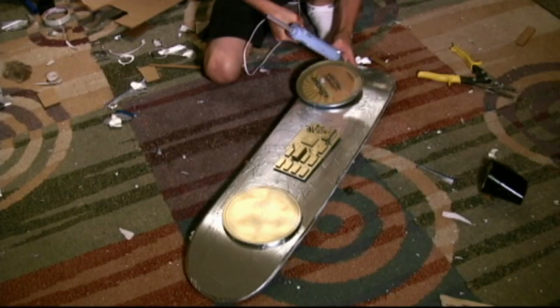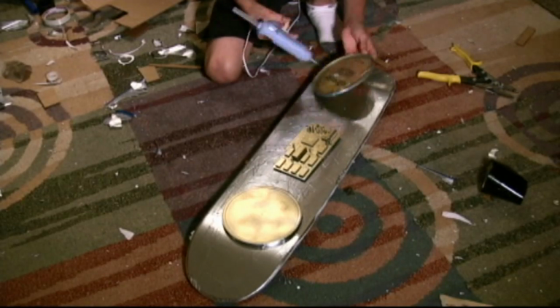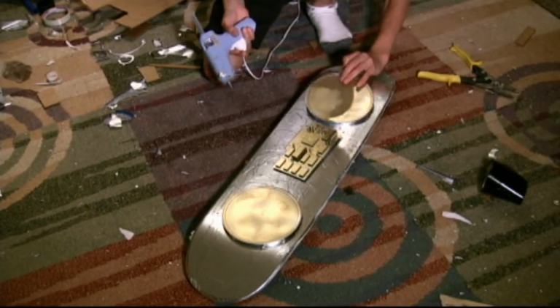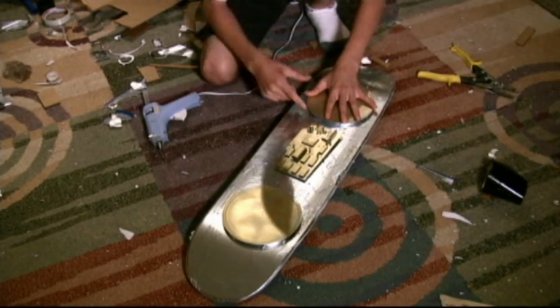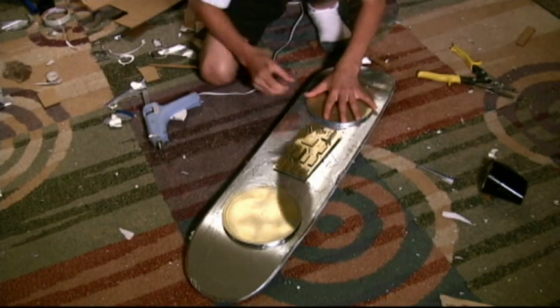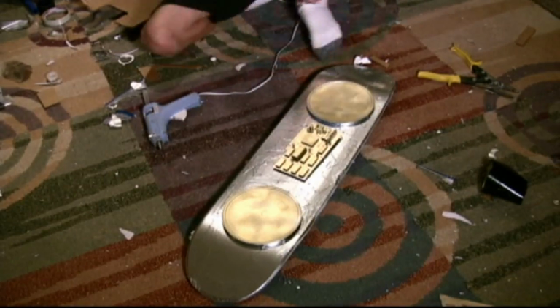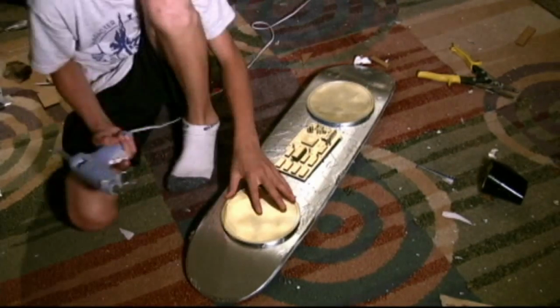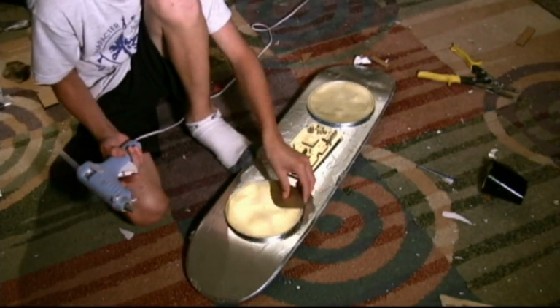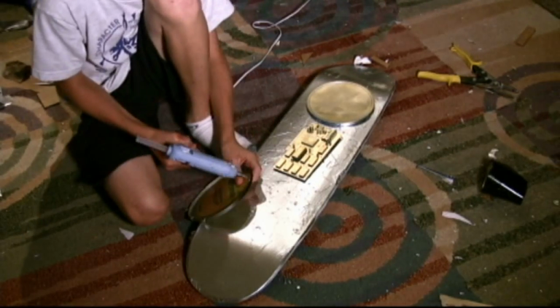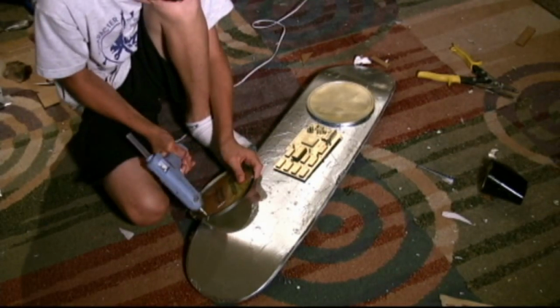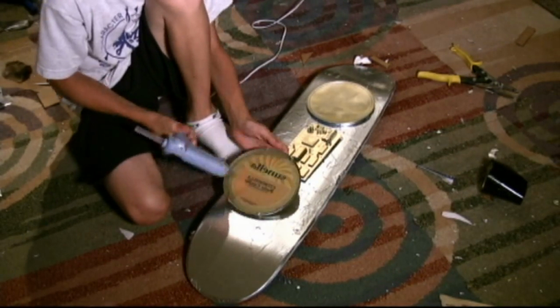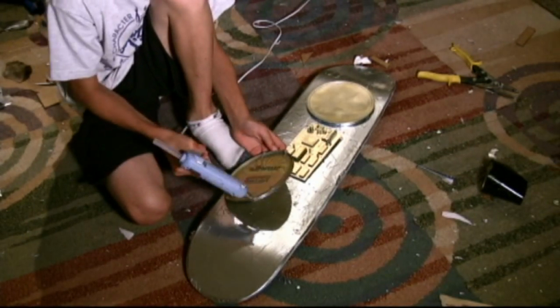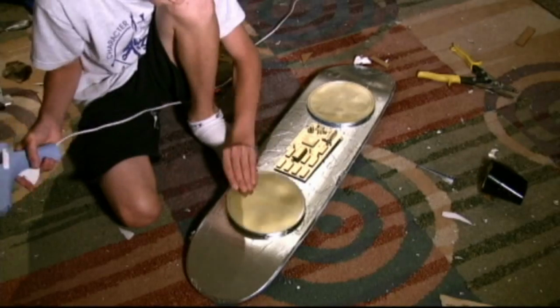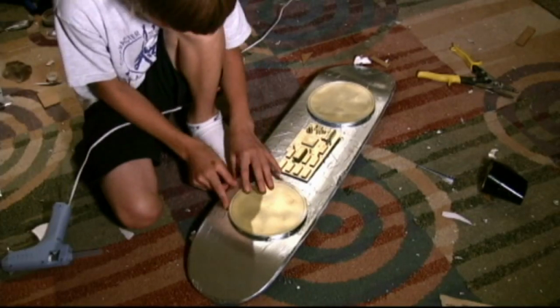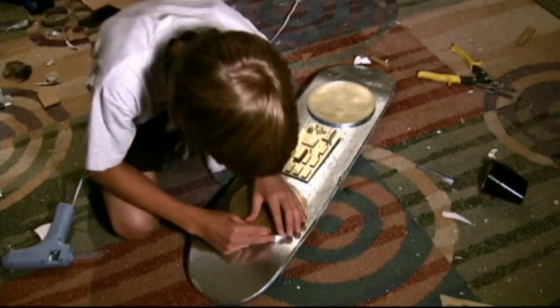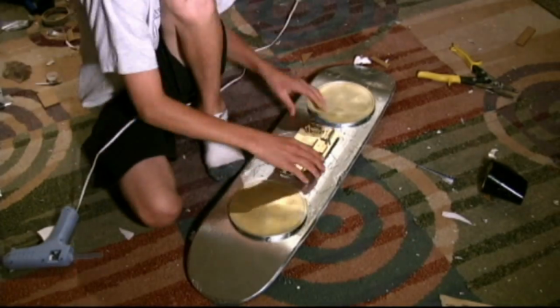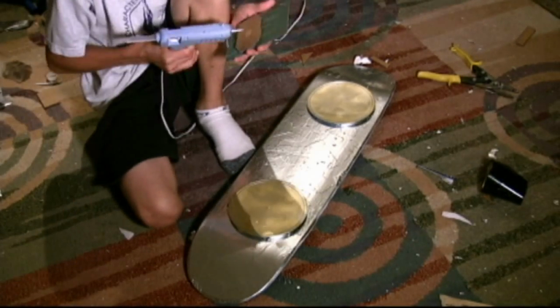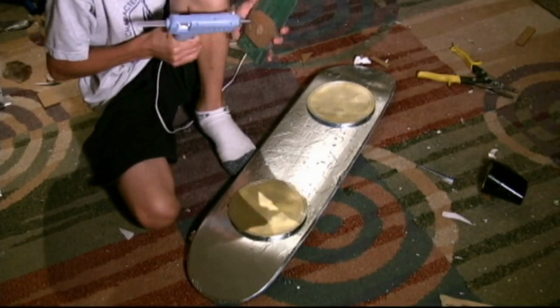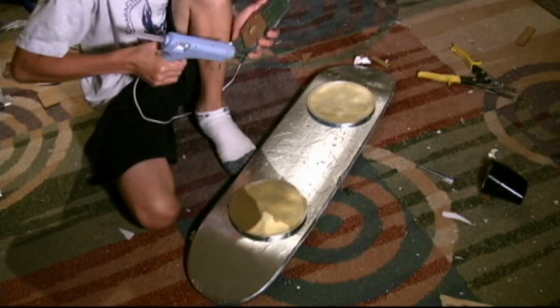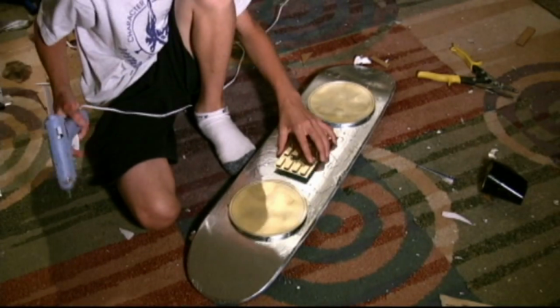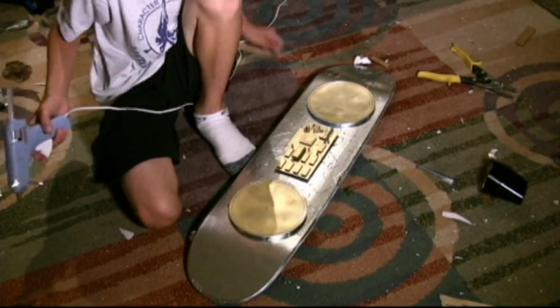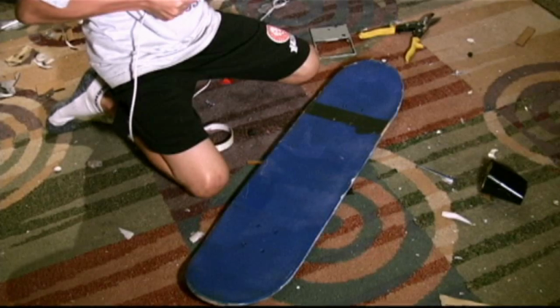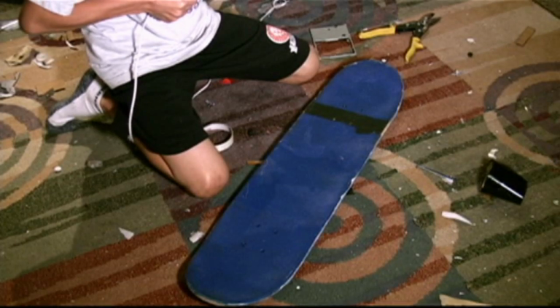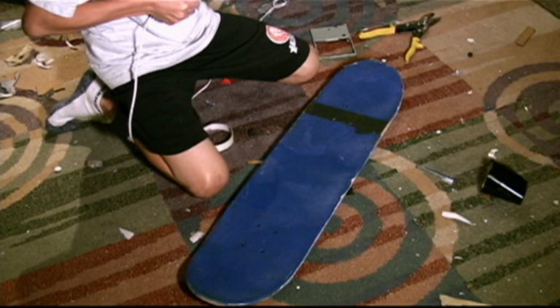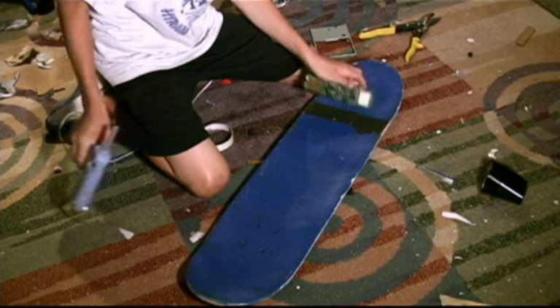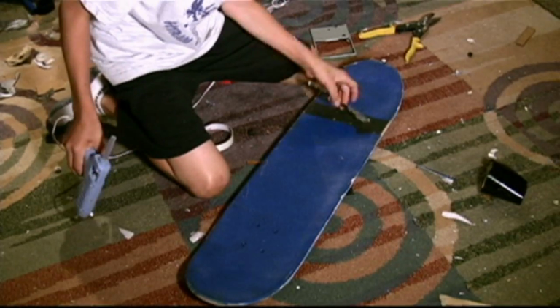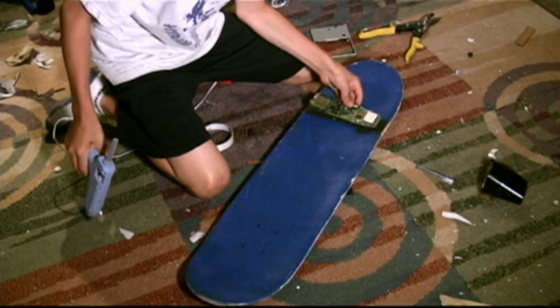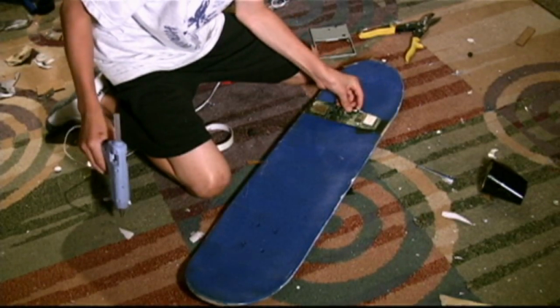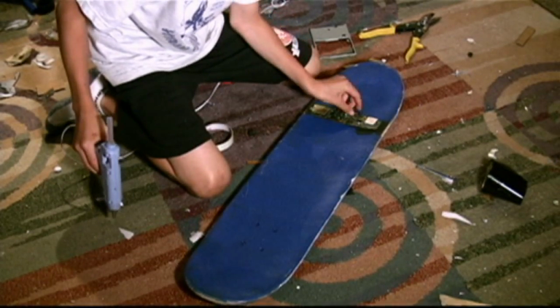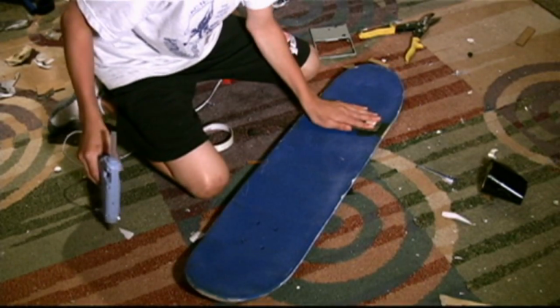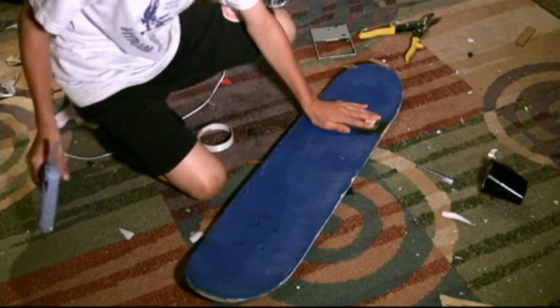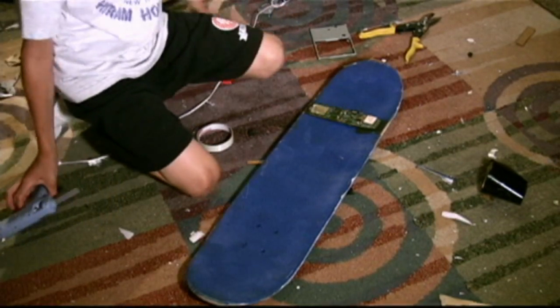After that, bring it back inside and glue your two discs and circuit board onto the board like I'm doing now. Then, glue a skinny circuit board on top on the deck of the board.